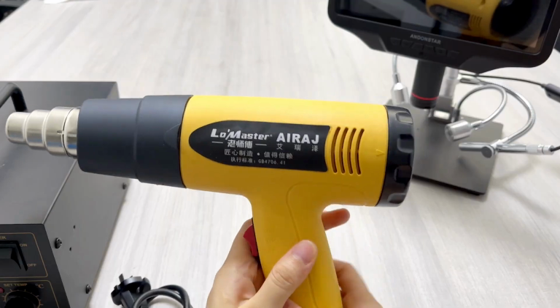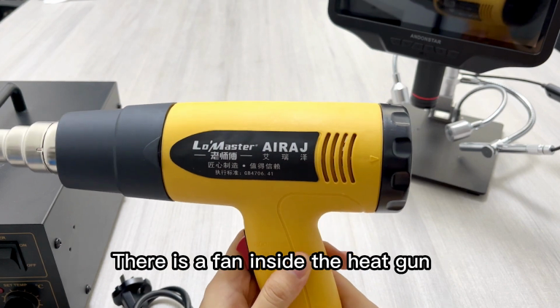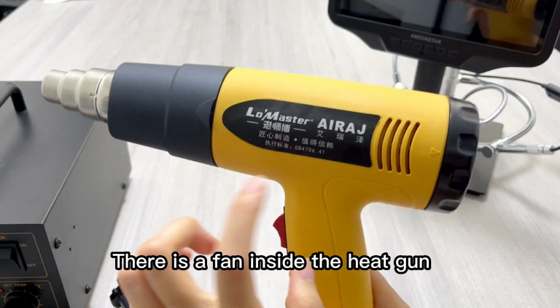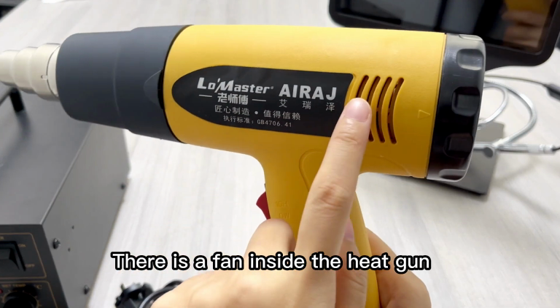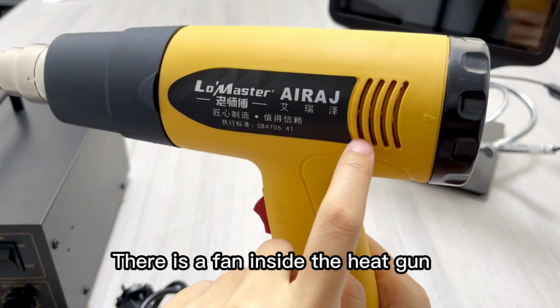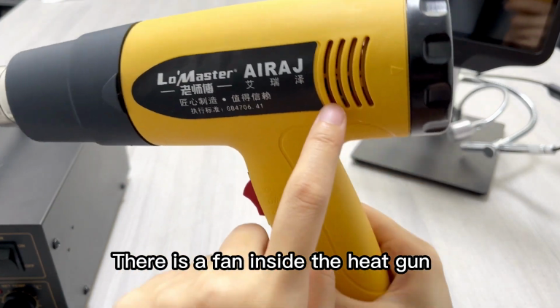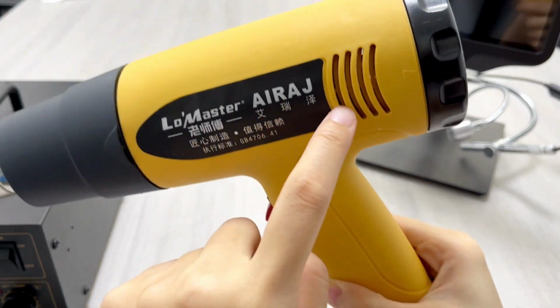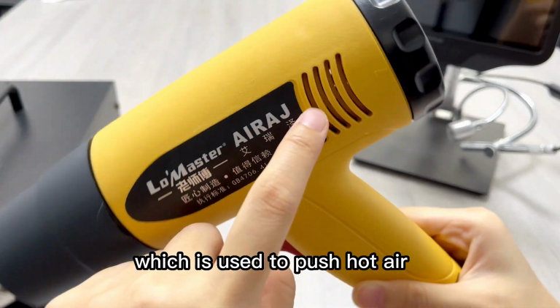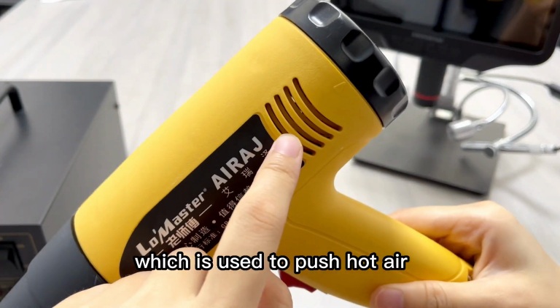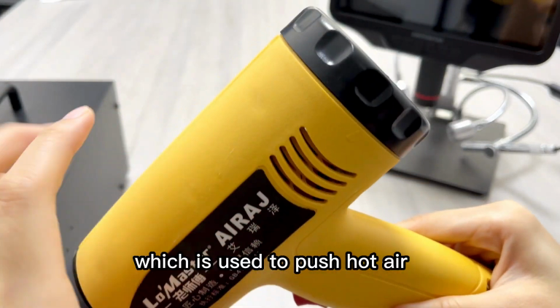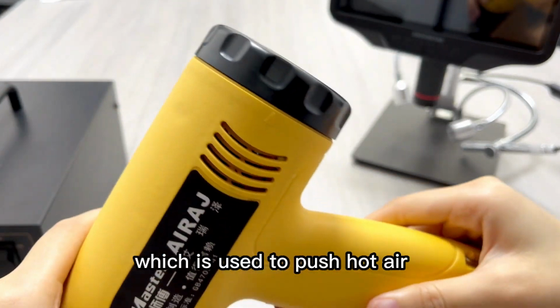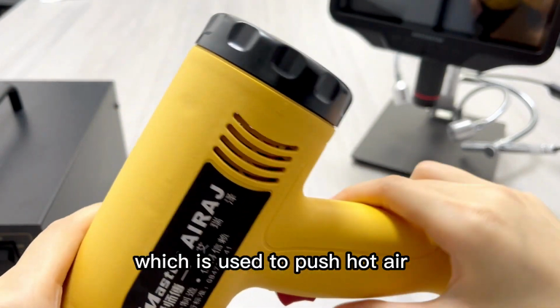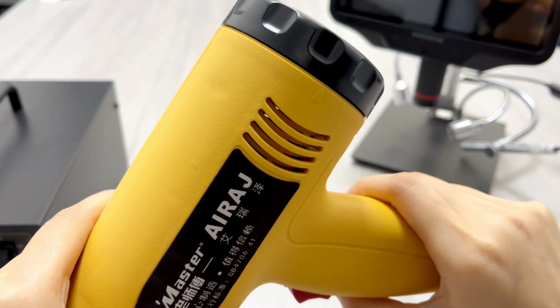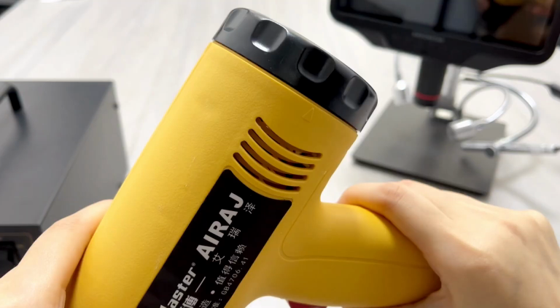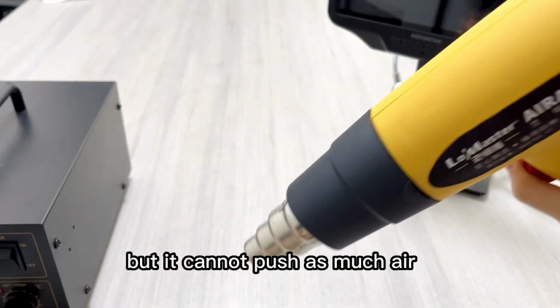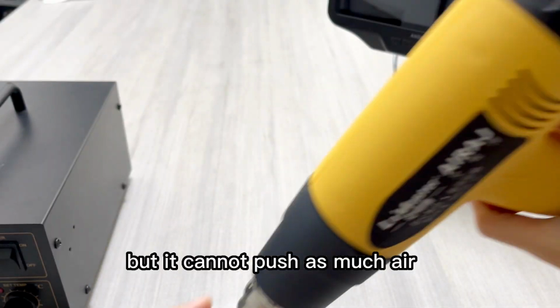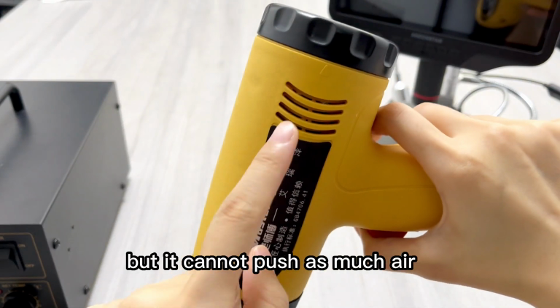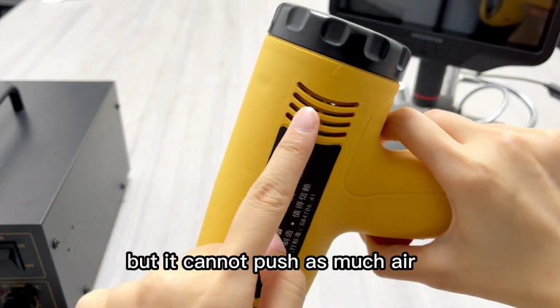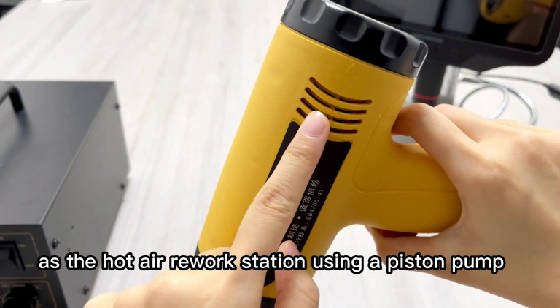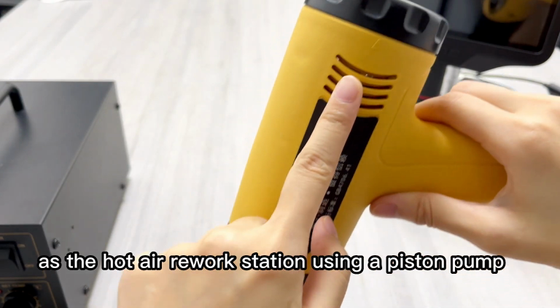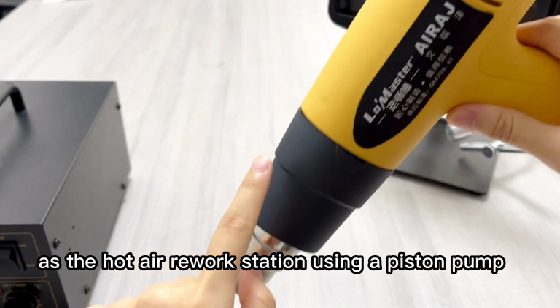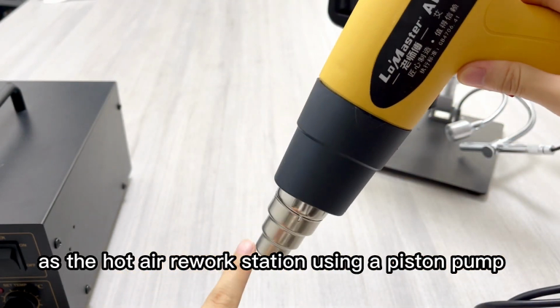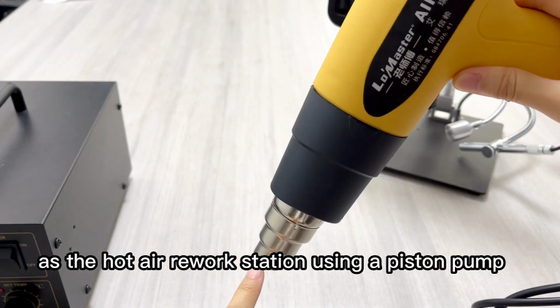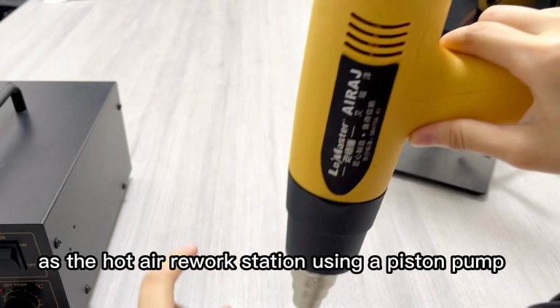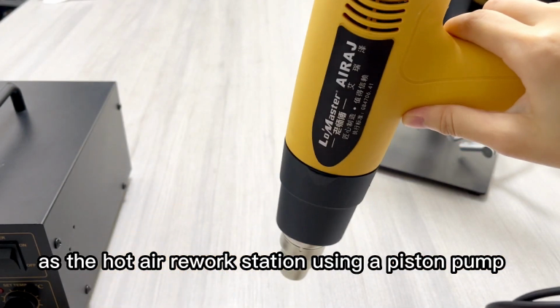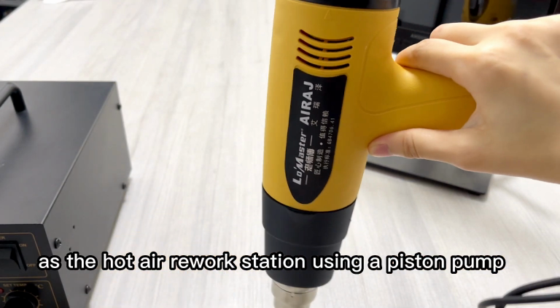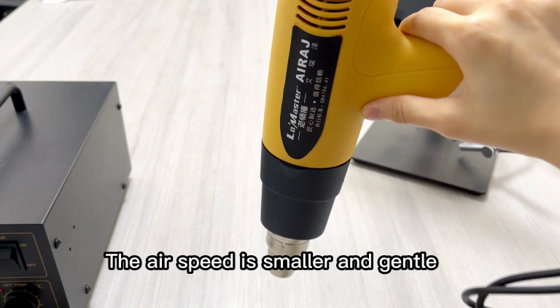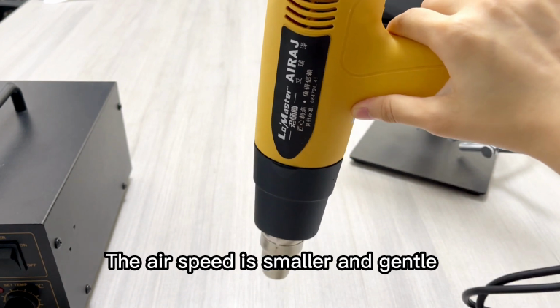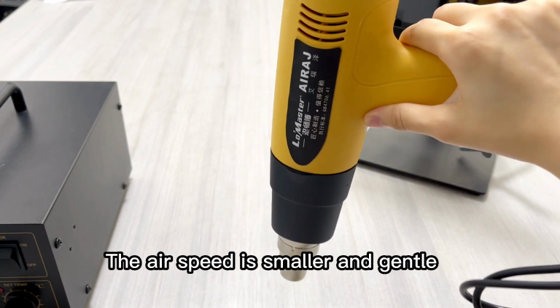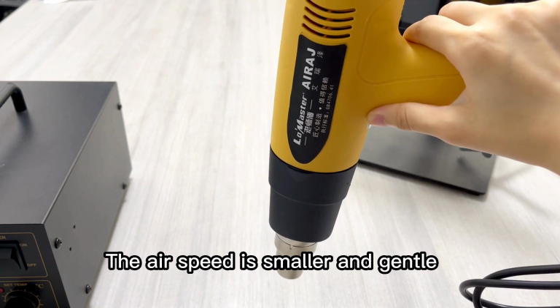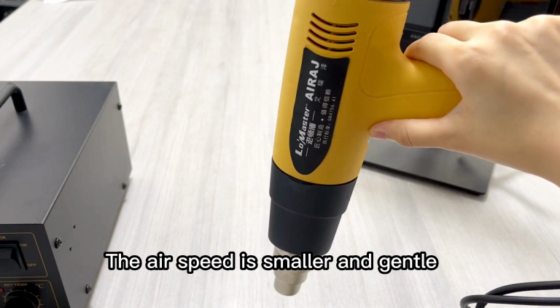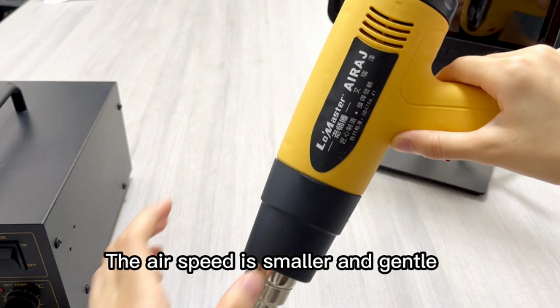There is a fan inside the heat gun, which is used to push hot air. But it cannot push as much air as the hot air rework station using a piston pump. The air speed is smaller and more gentle.